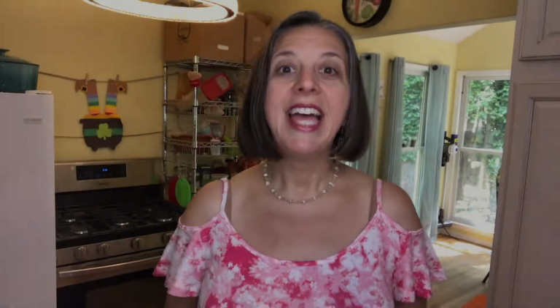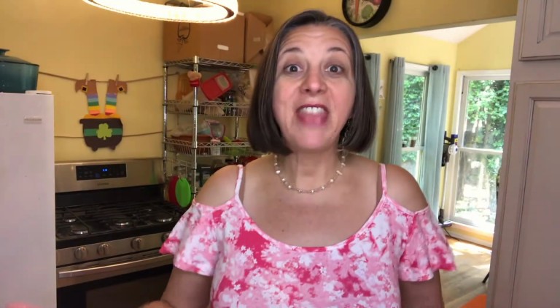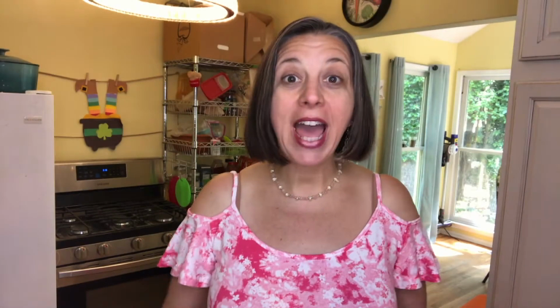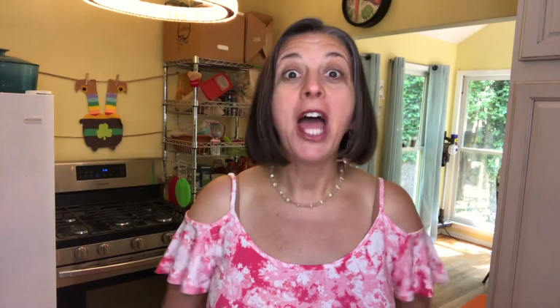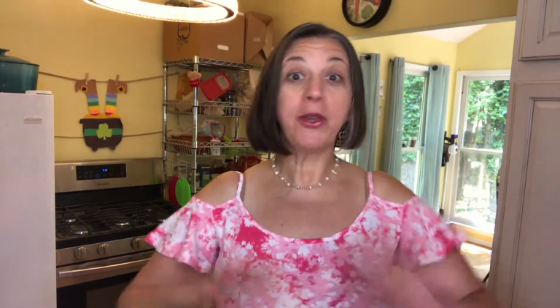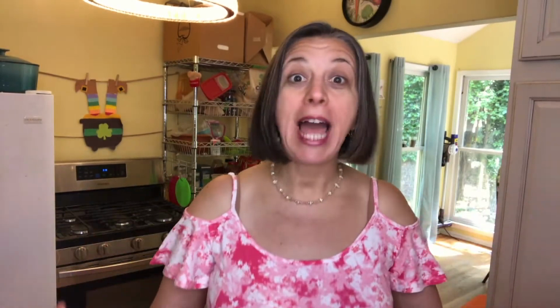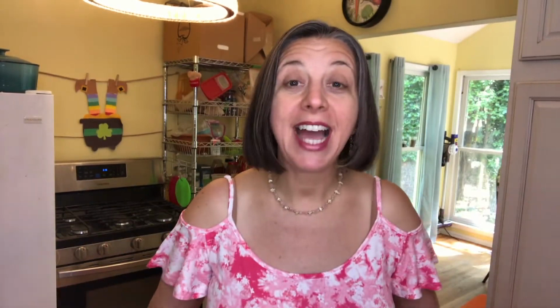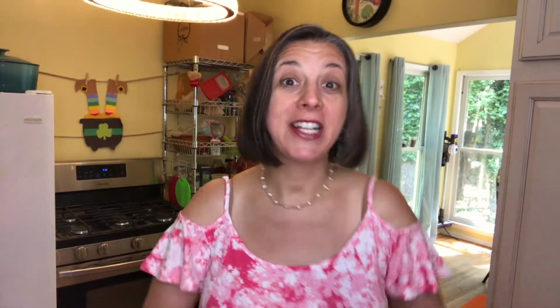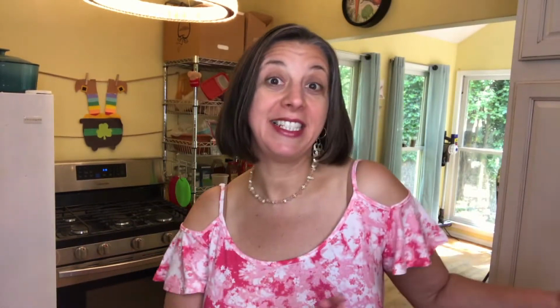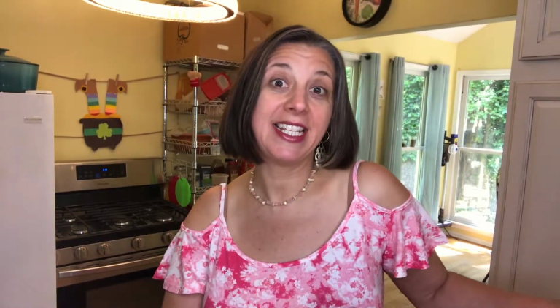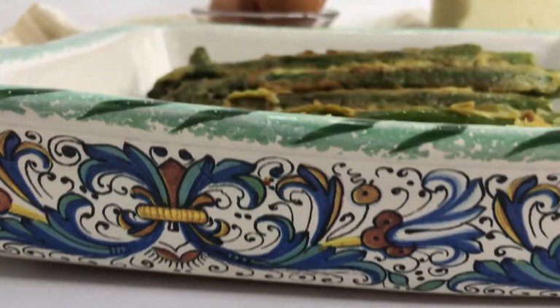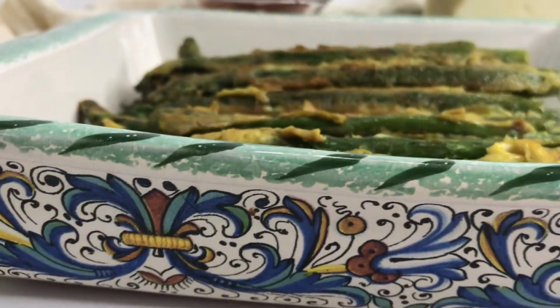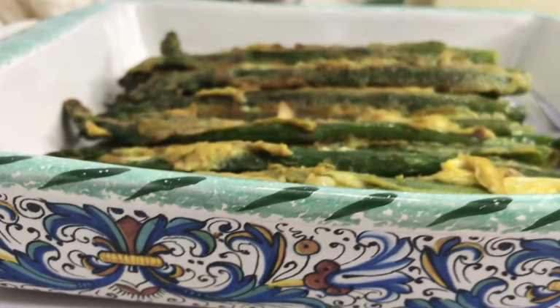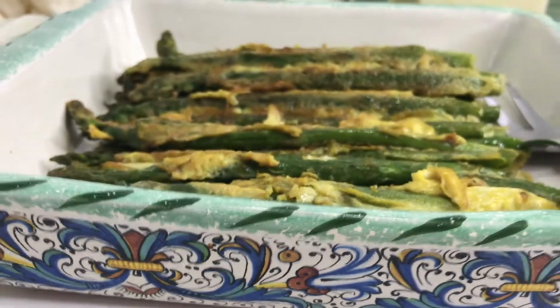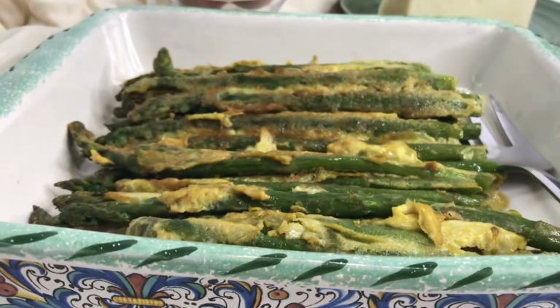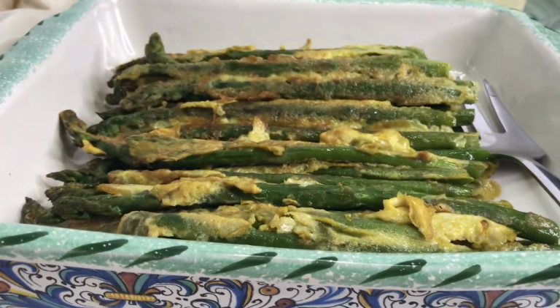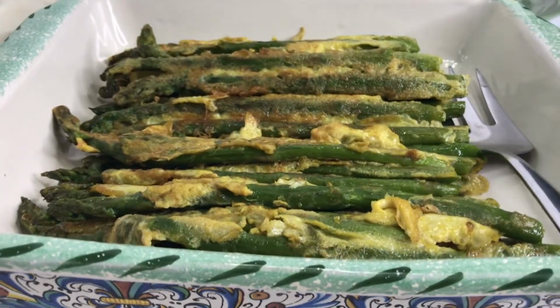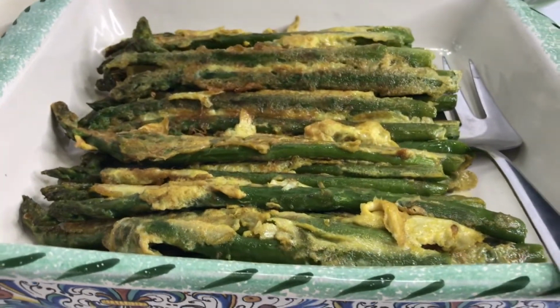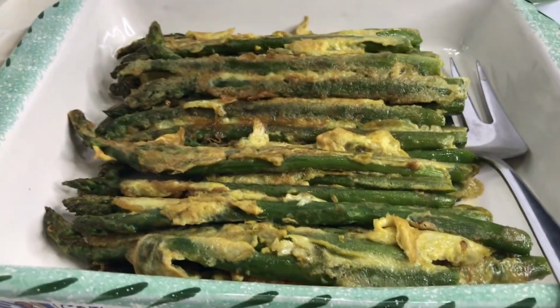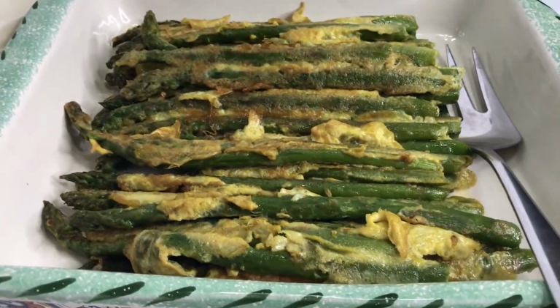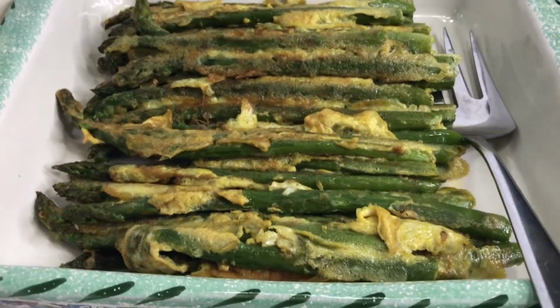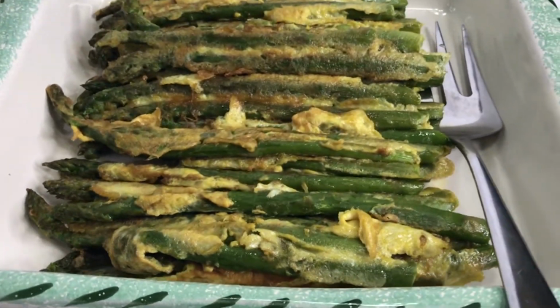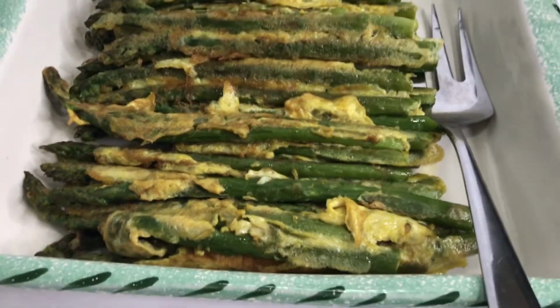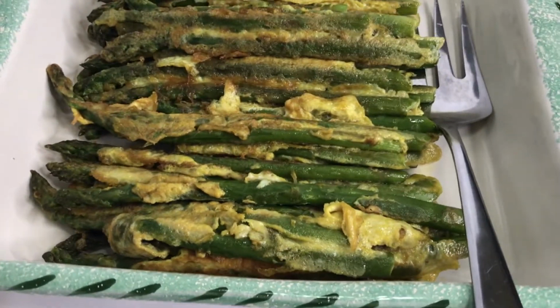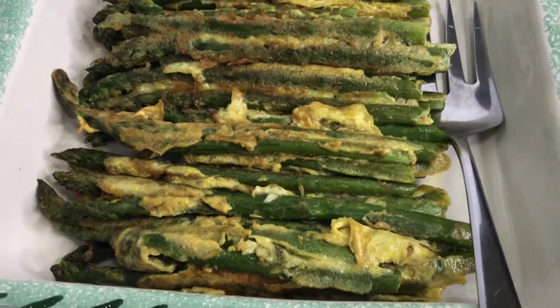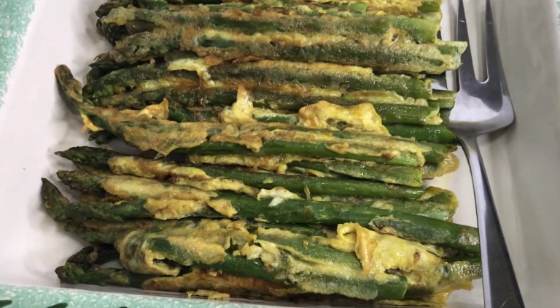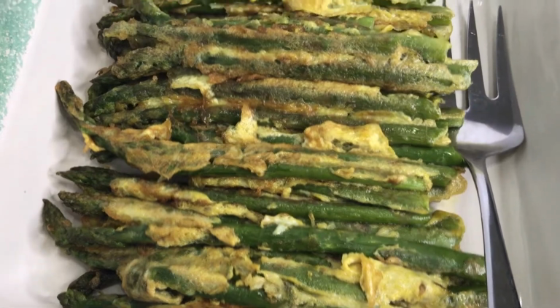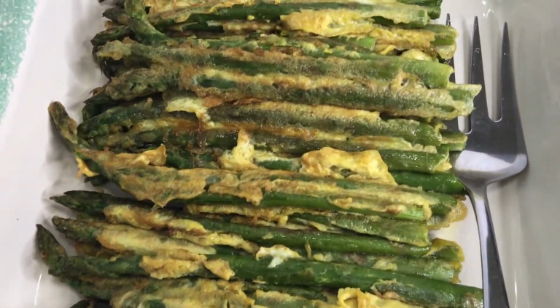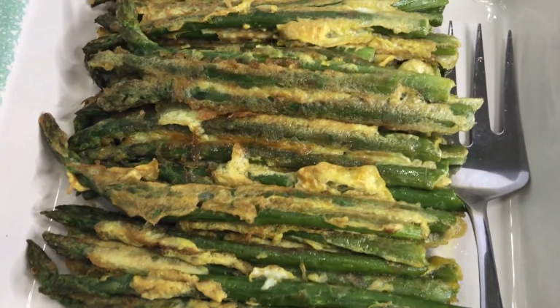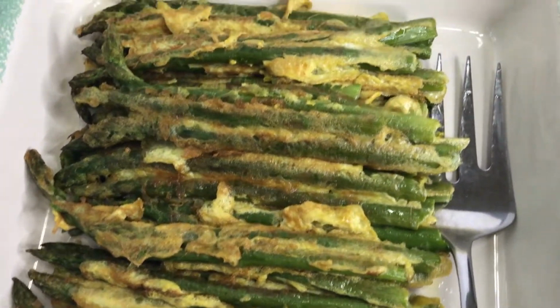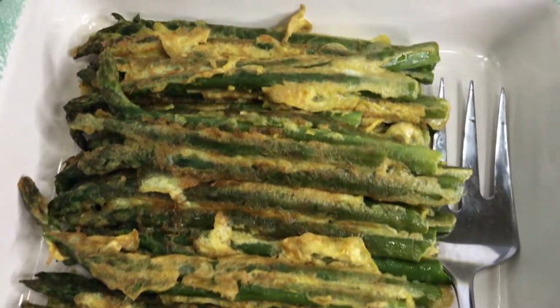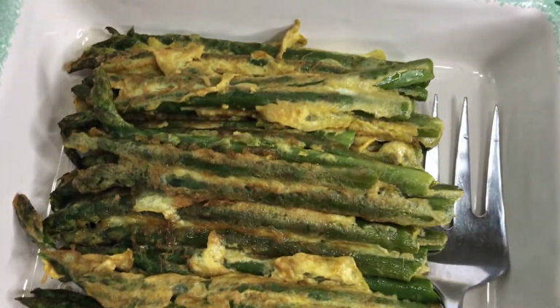And there you have it — a beautiful appetizer, a tasty side dish, or just because, and only three ingredients that you can pronounce. Sweet beans, this was really delicious!